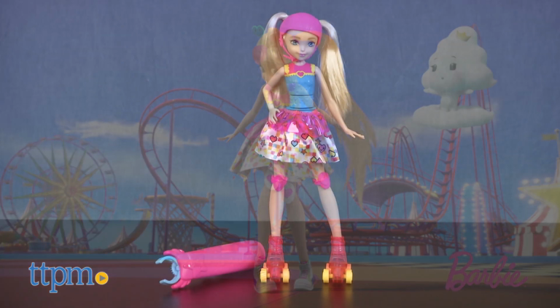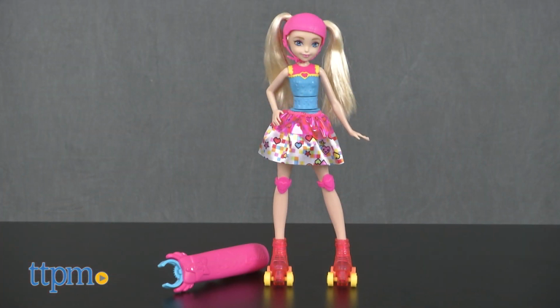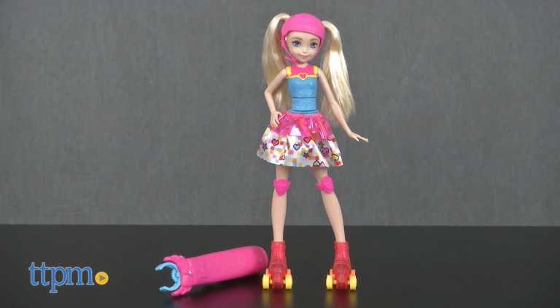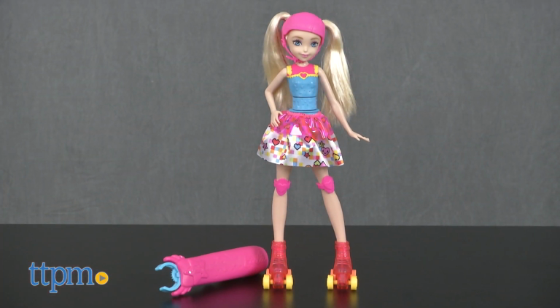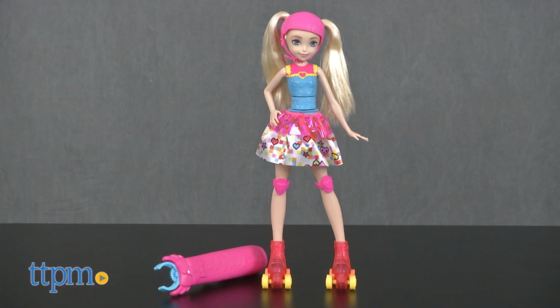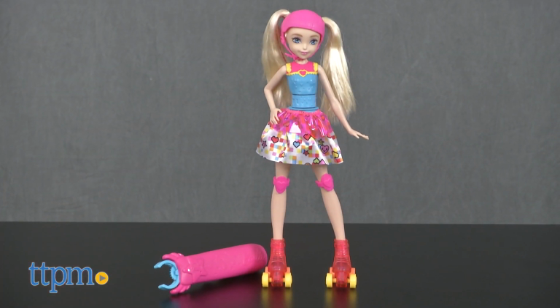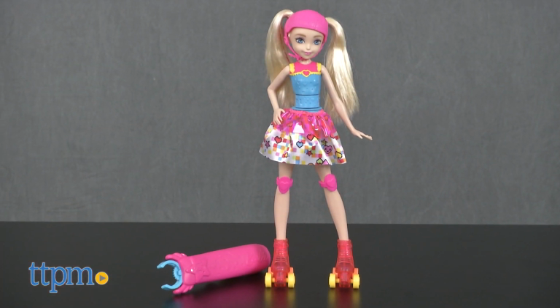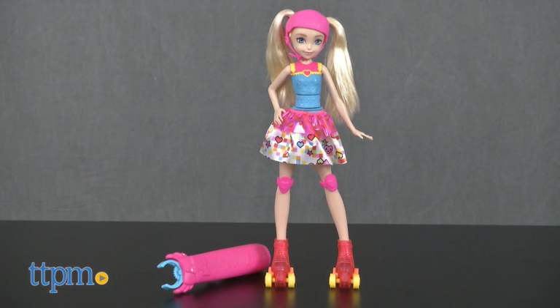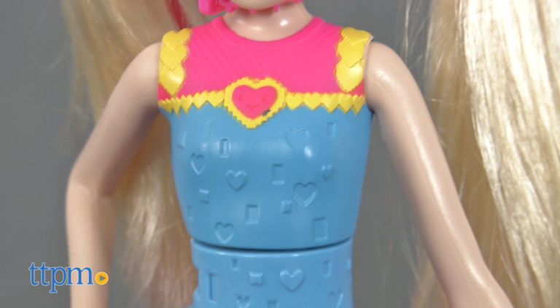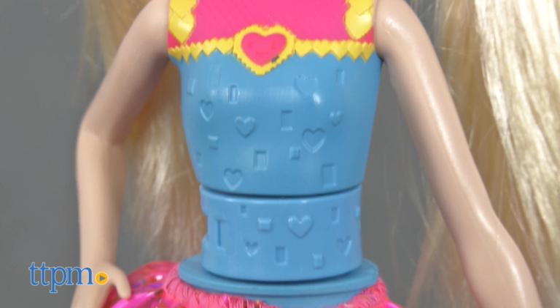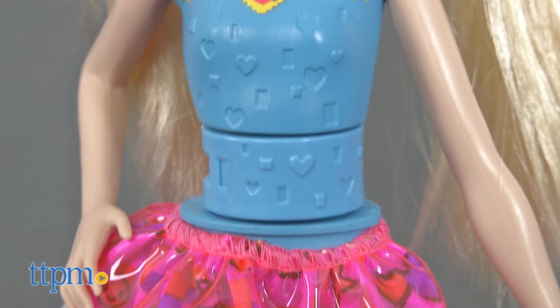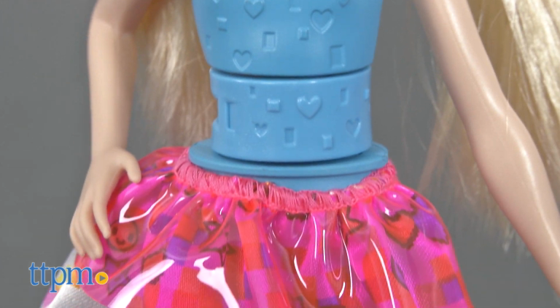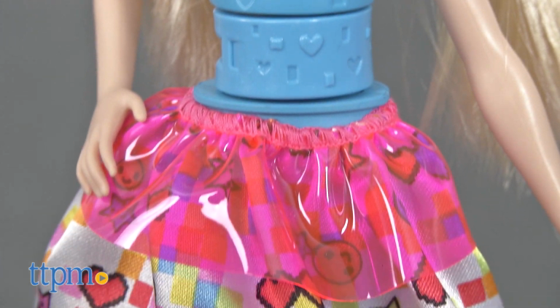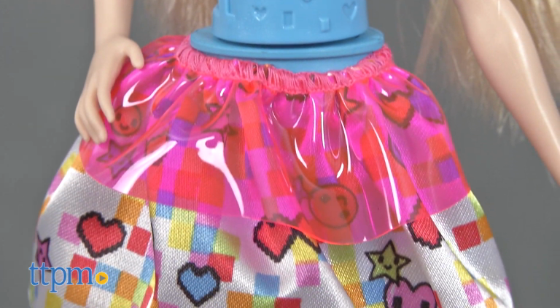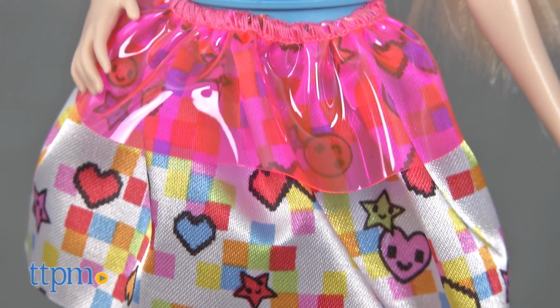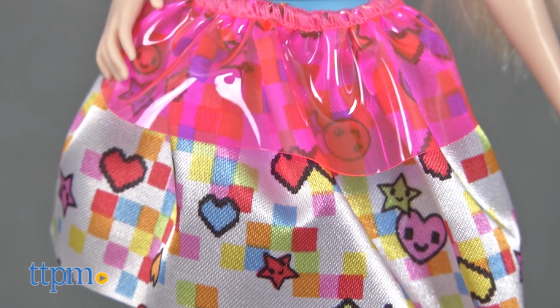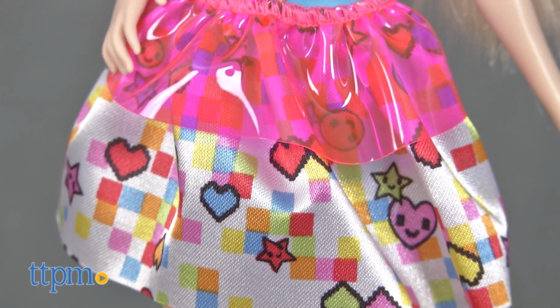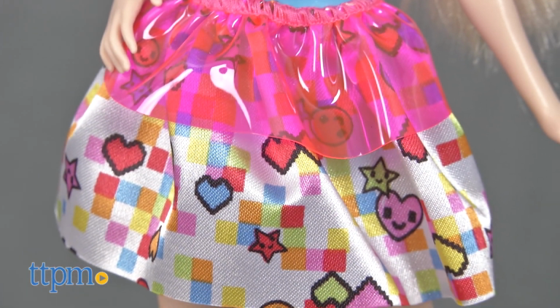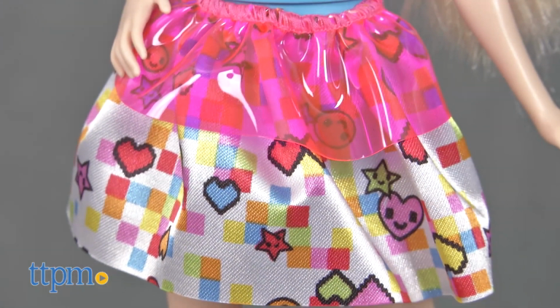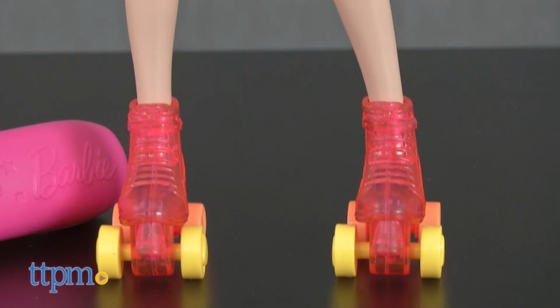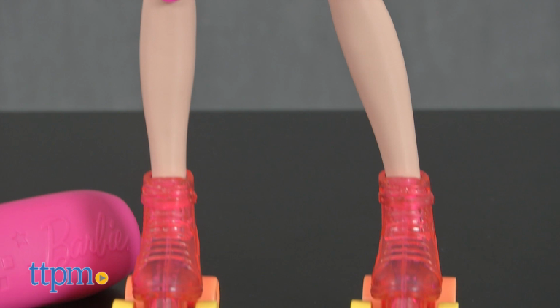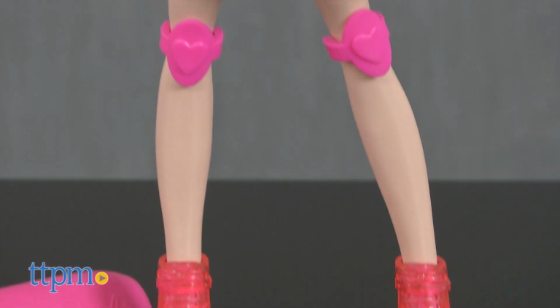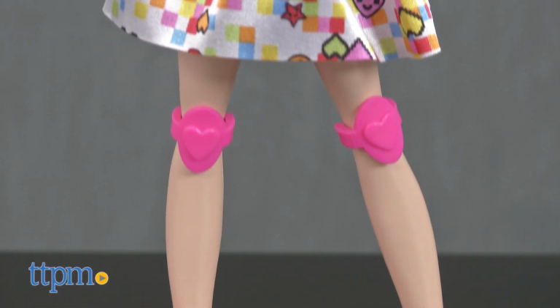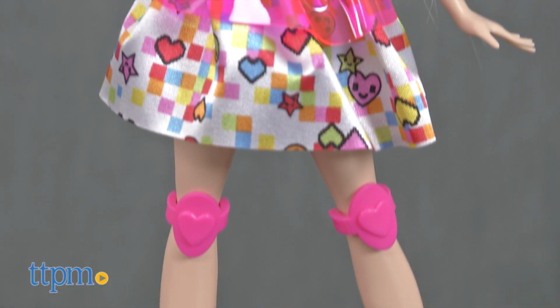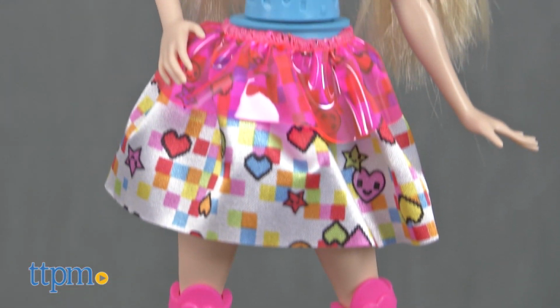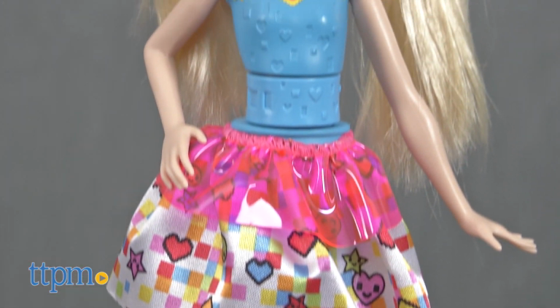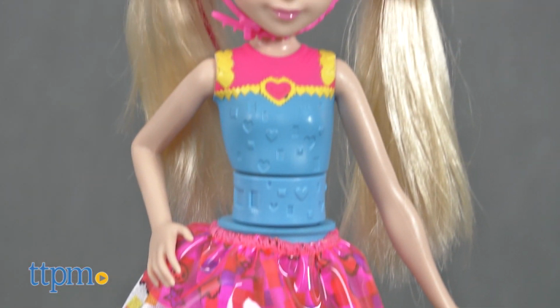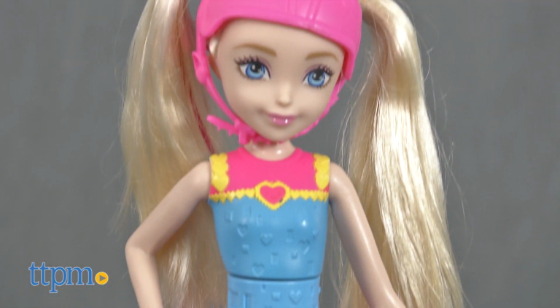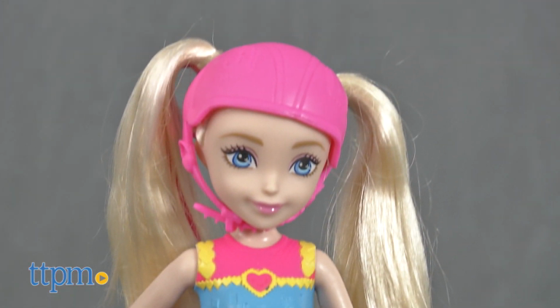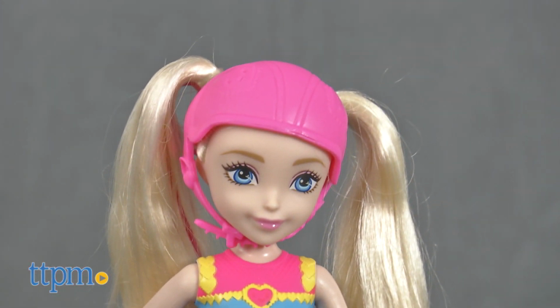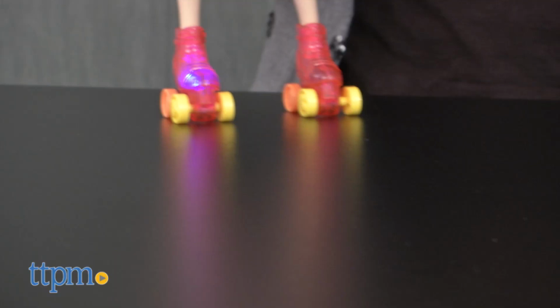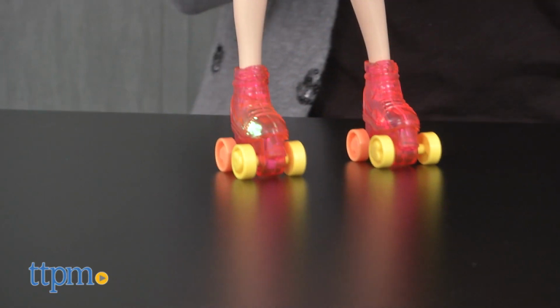The Light Up Skates Barbie doll mimics the on-screen character's anime racing outfit of a brightly colored bodice with heart graphic and white skirt with icon-inspired print. The doll also wears pink knee pads, a removable pink helmet, and roller skates with real rolling wheels.